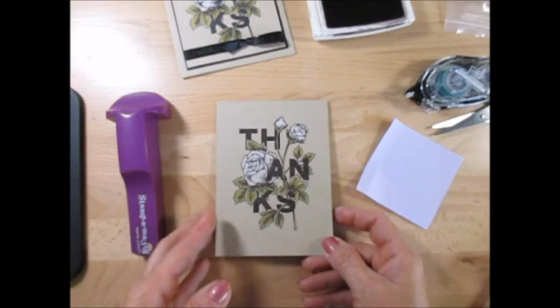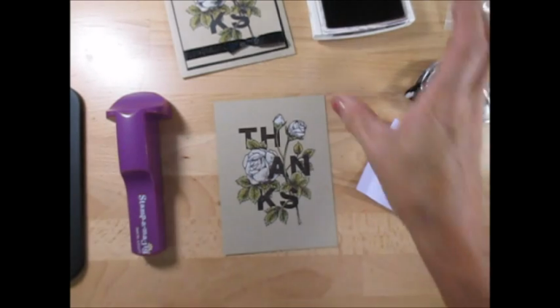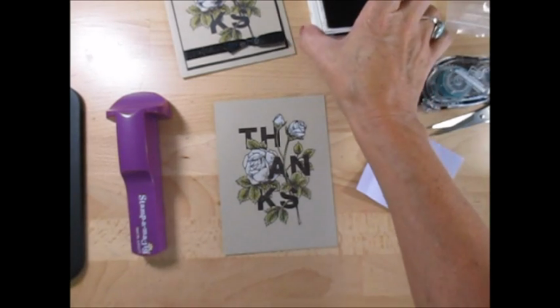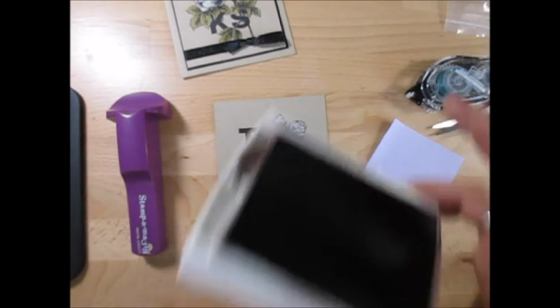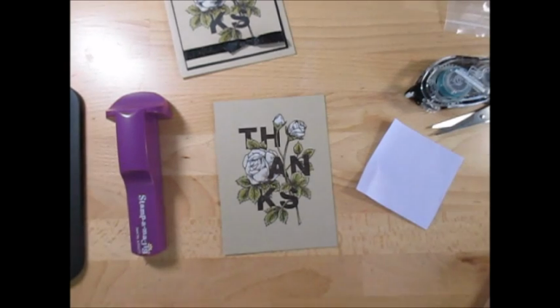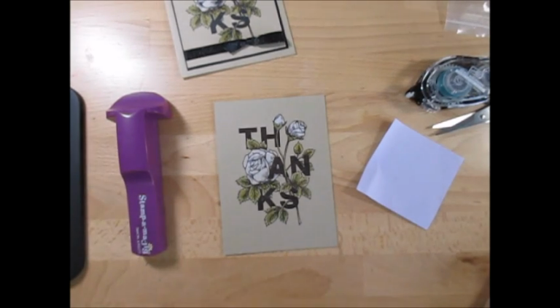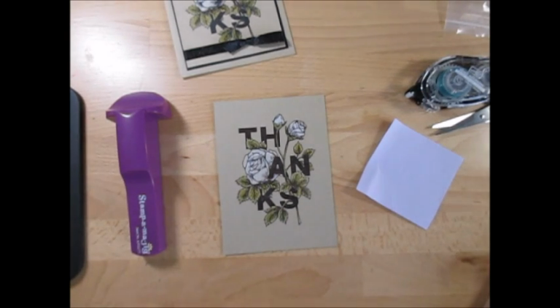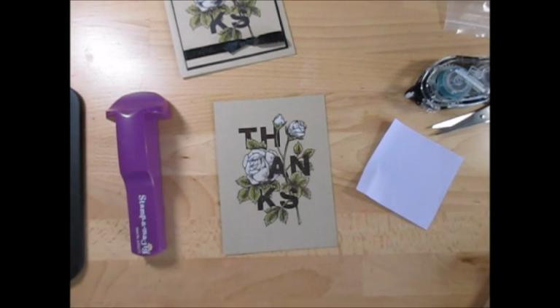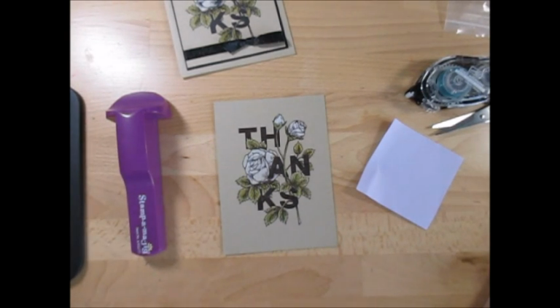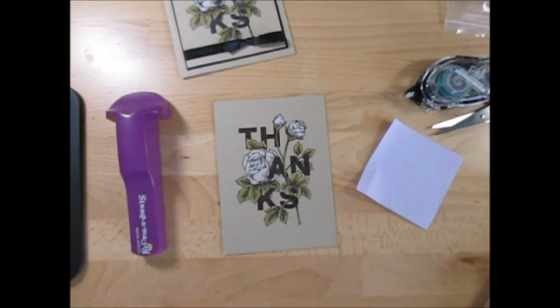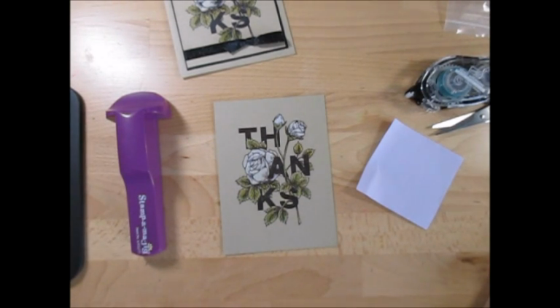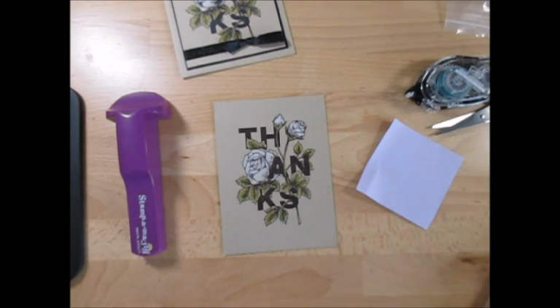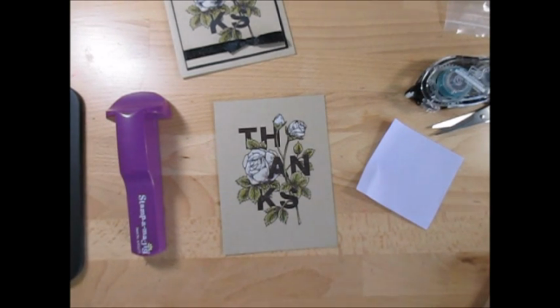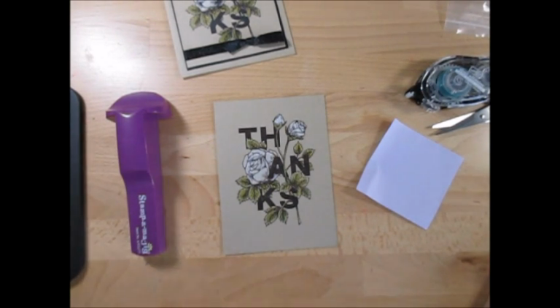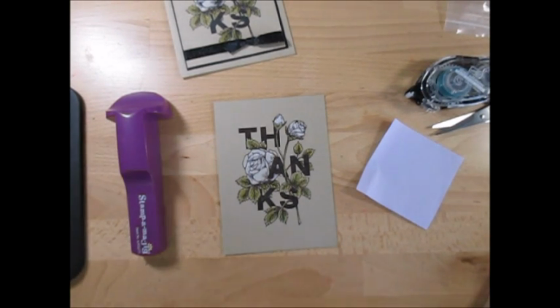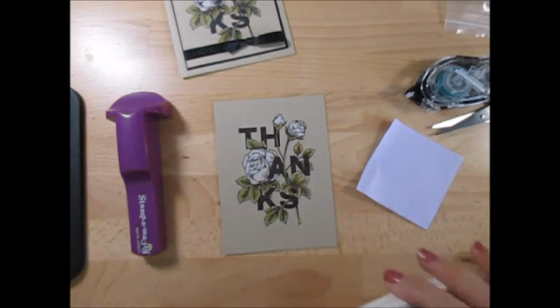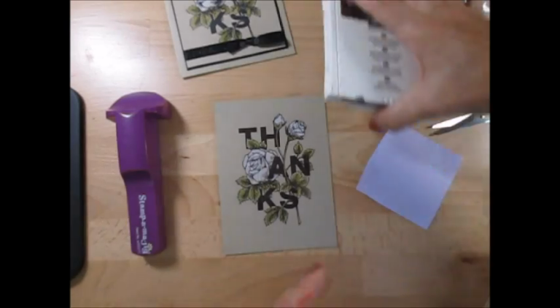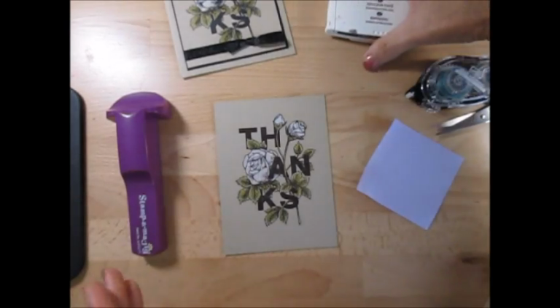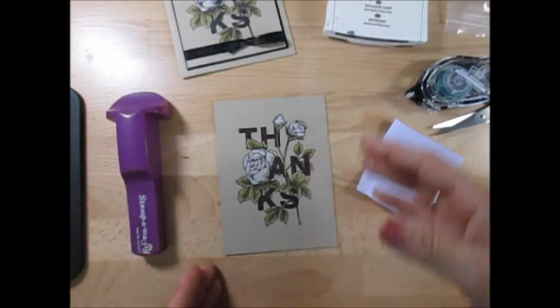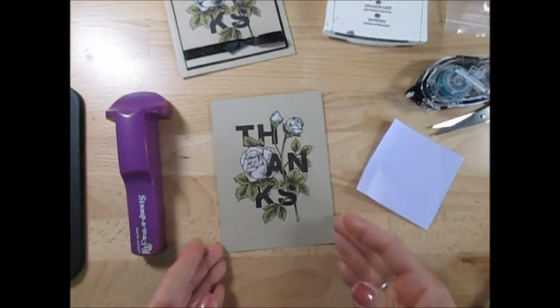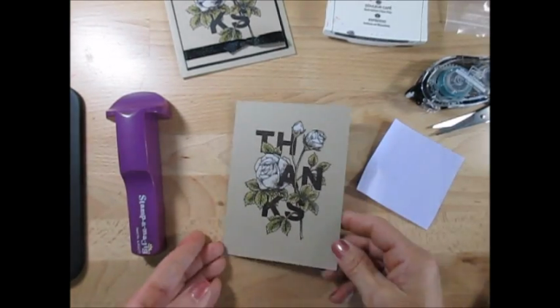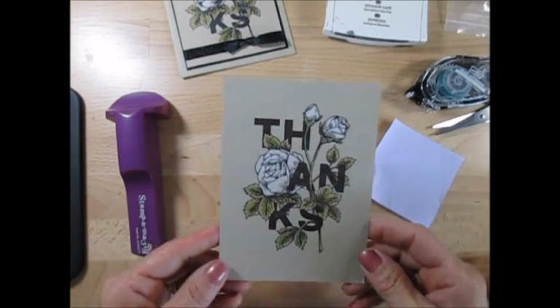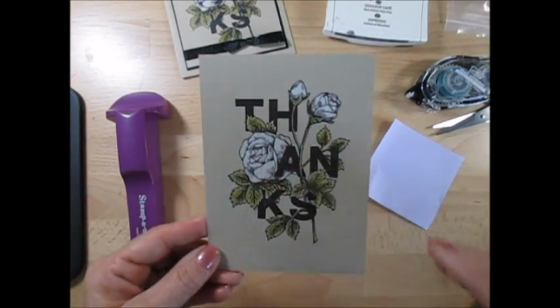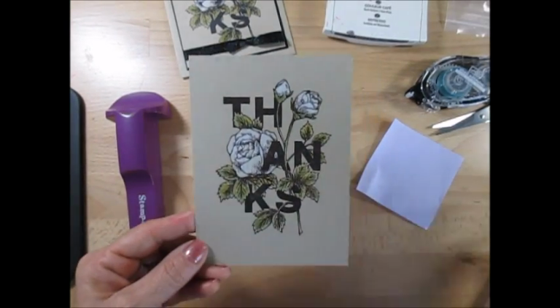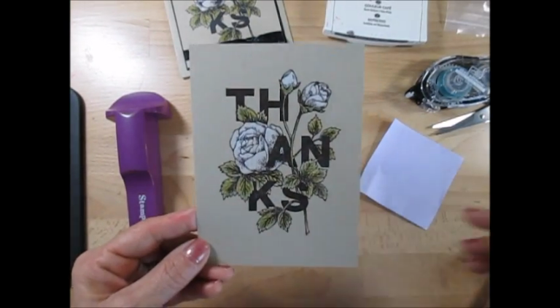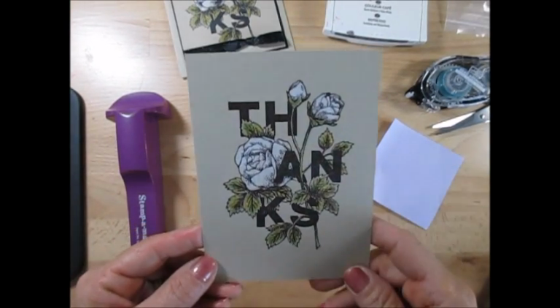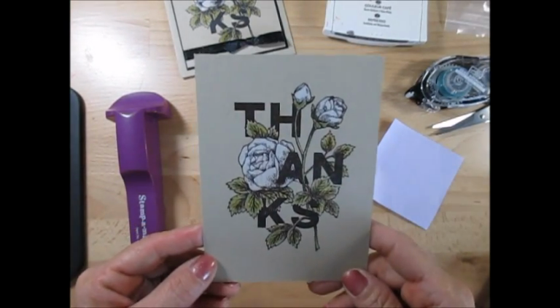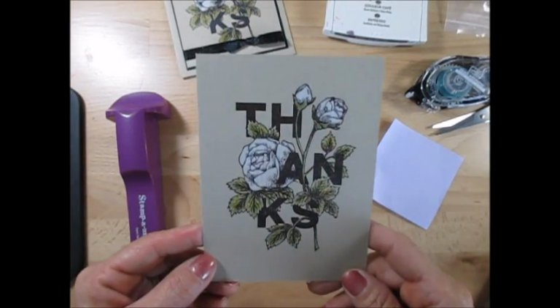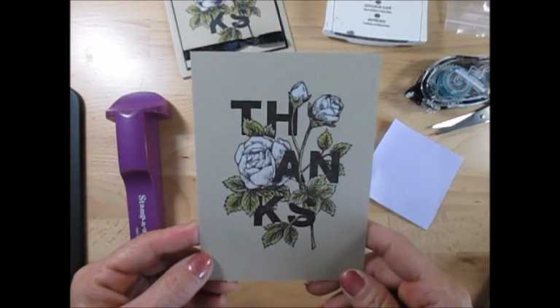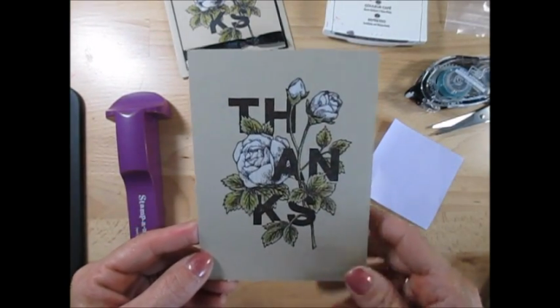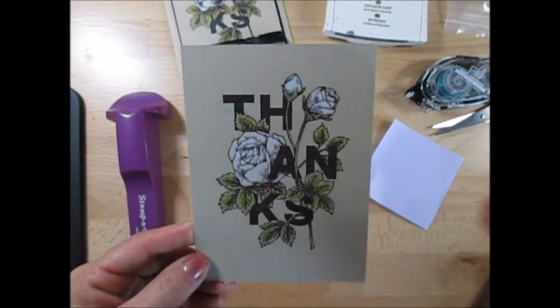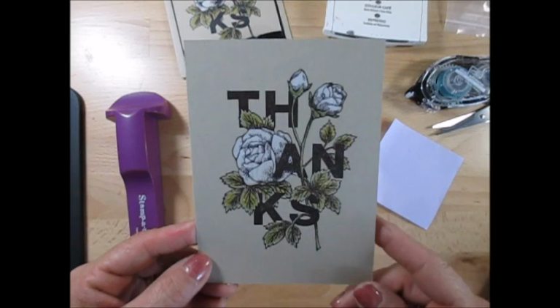This is the best tip I think I can give you with the Stamp-O-Majig and a detail stamp when you want to color it. Just come back with the Stamp-O-Majig on top and voila!